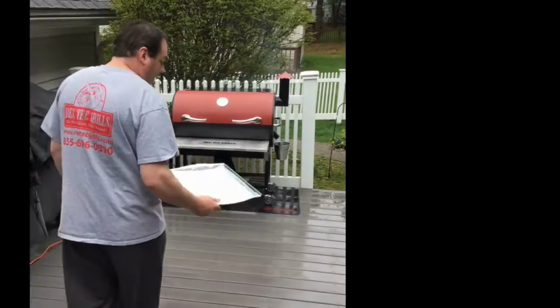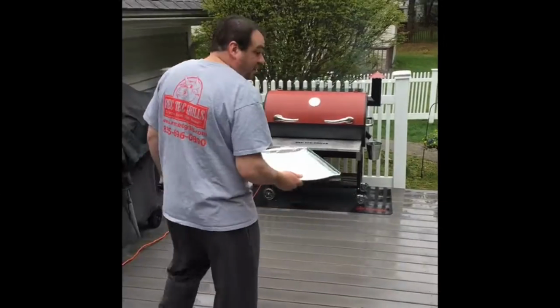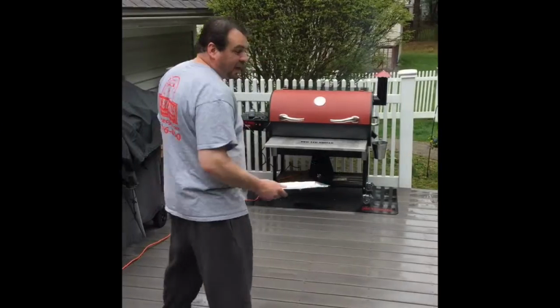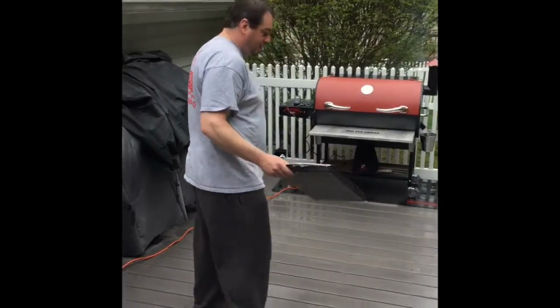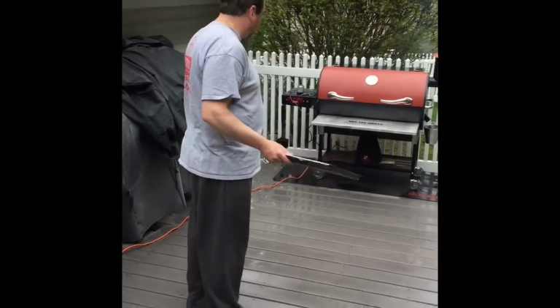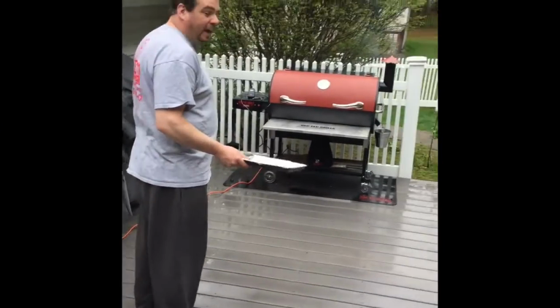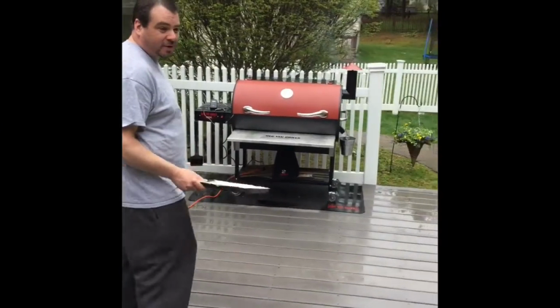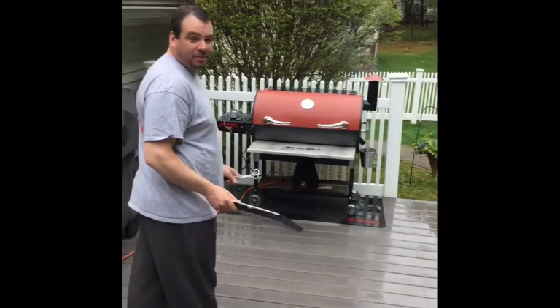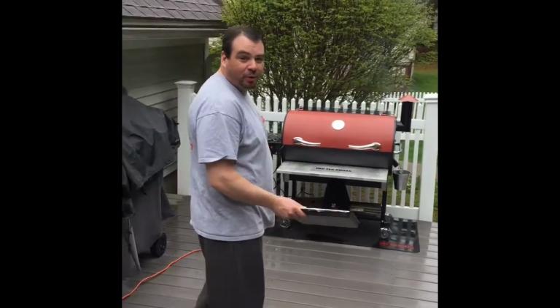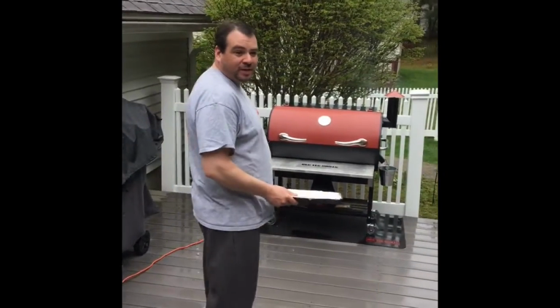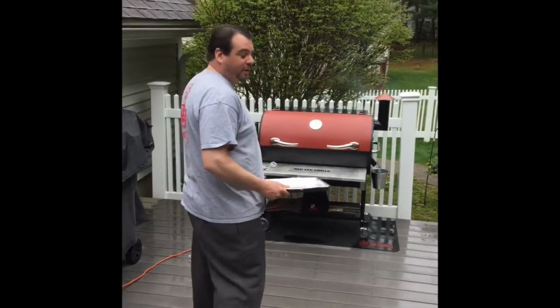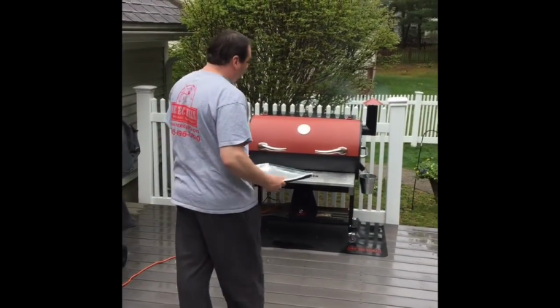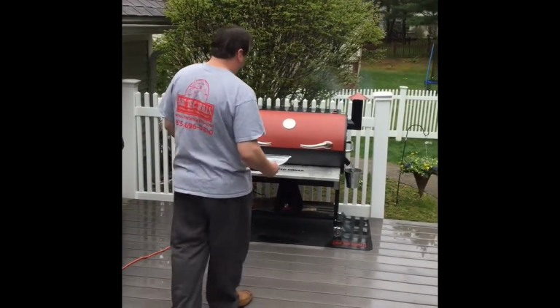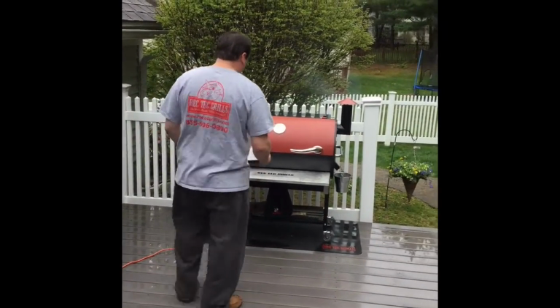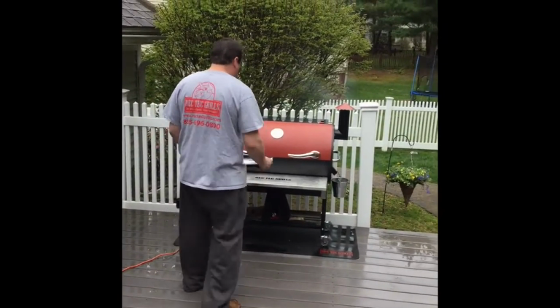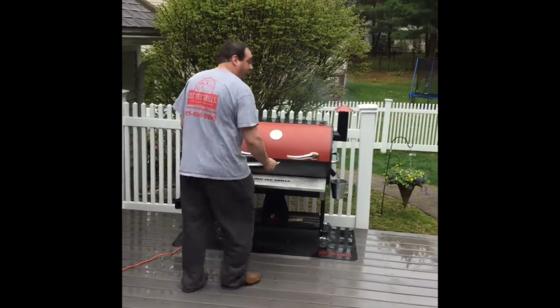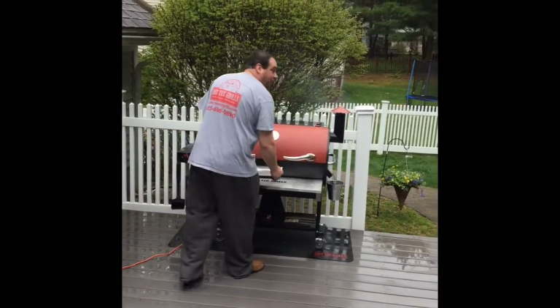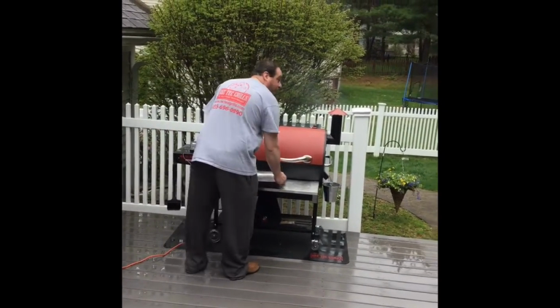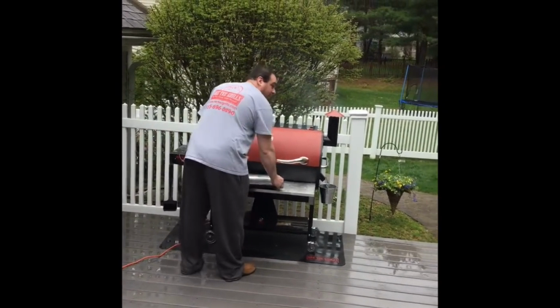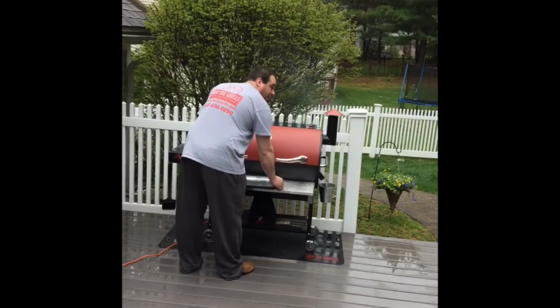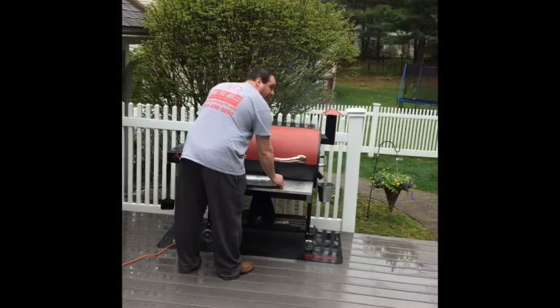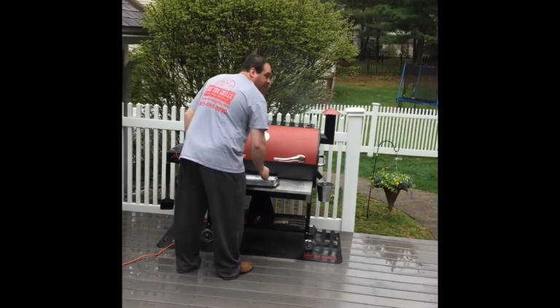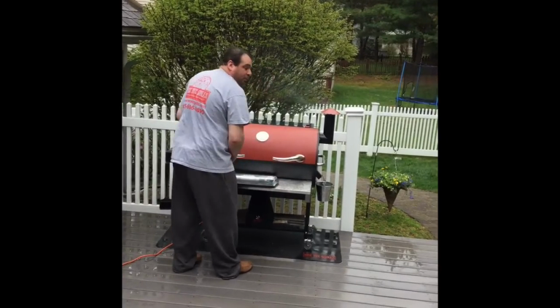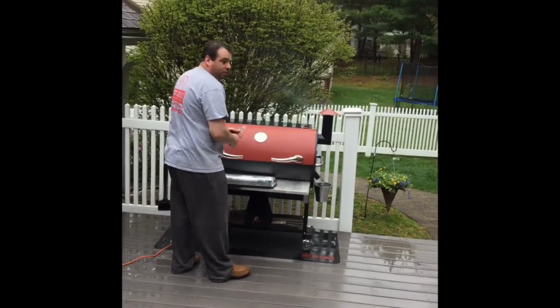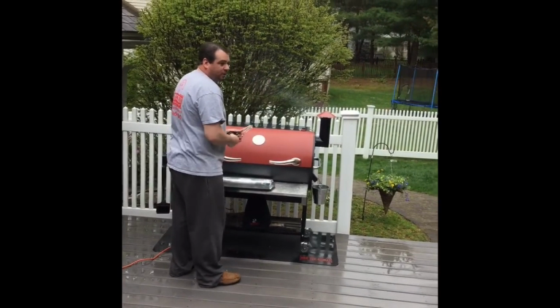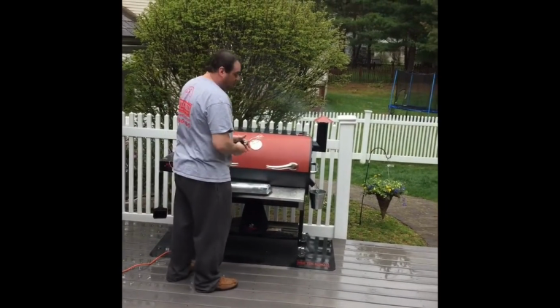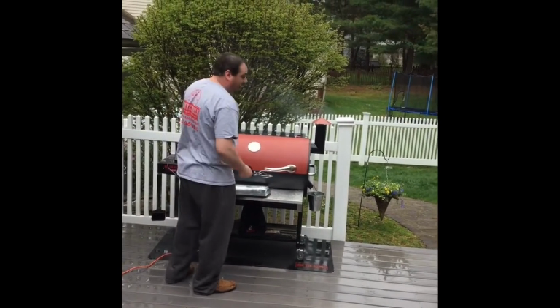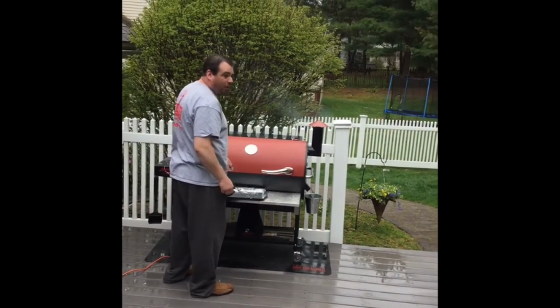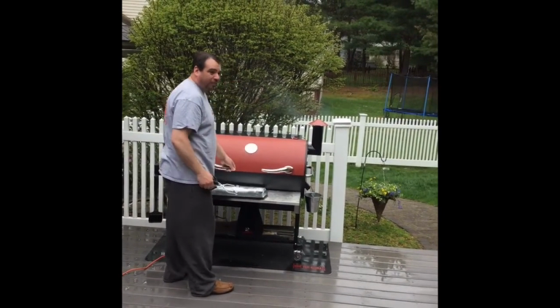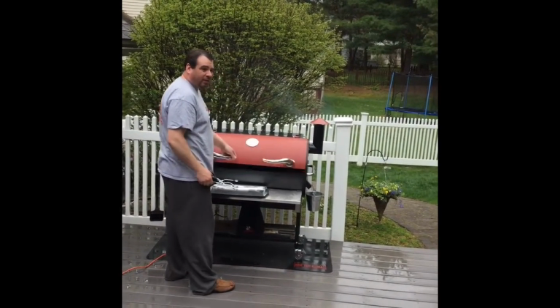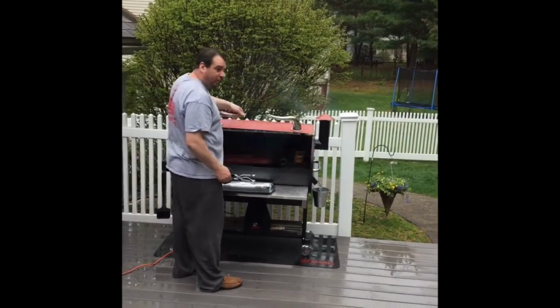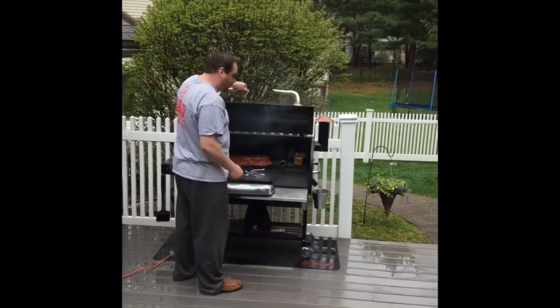It's been three hours. We're going to pull these off the grill, bring them inside, wrap them in foil, add a little apple juice, bring them back out, and put them back on for two hours.